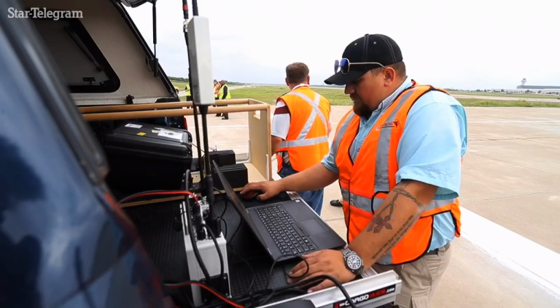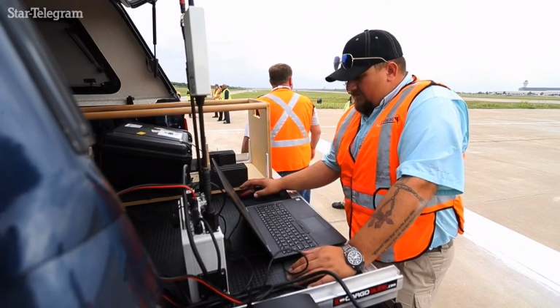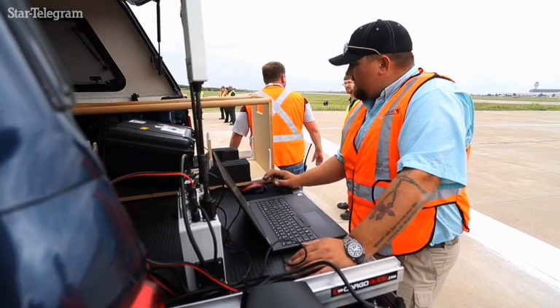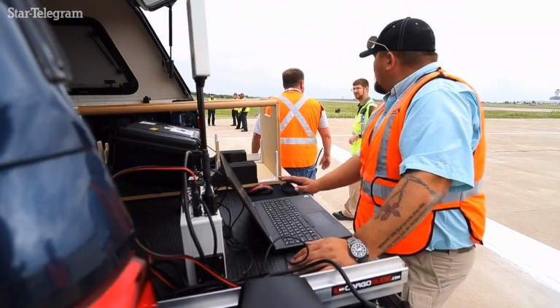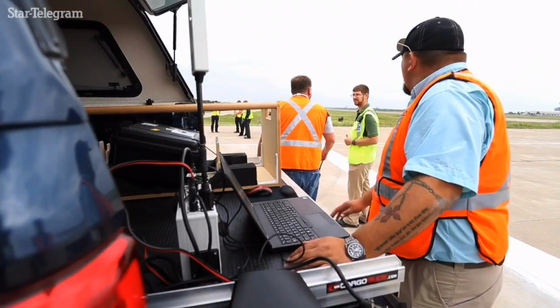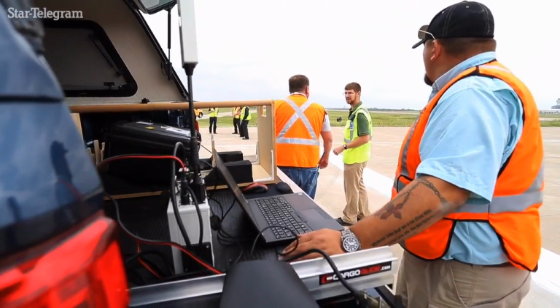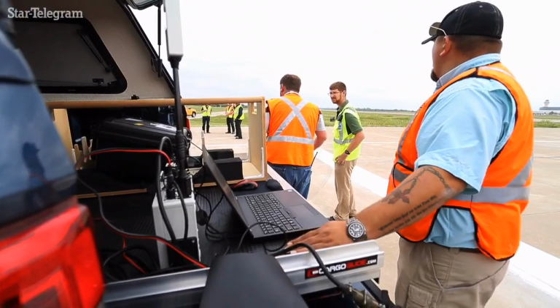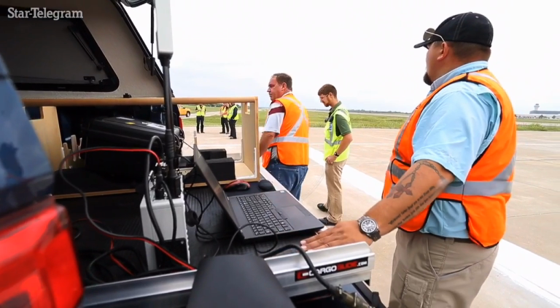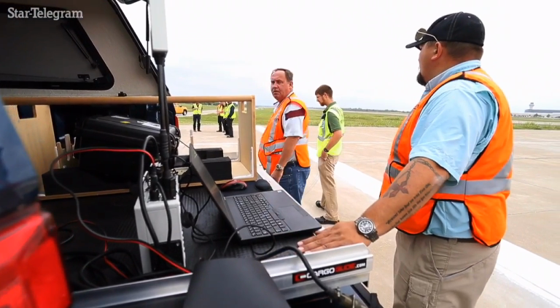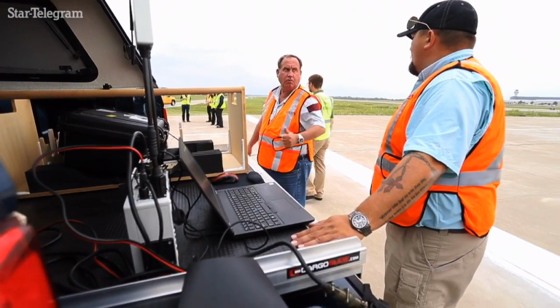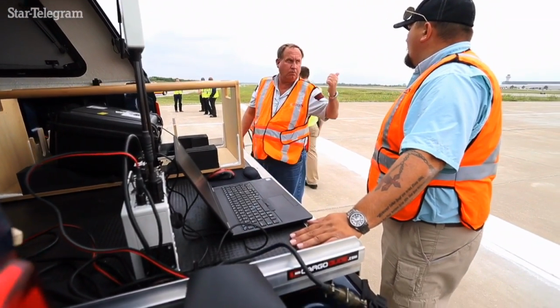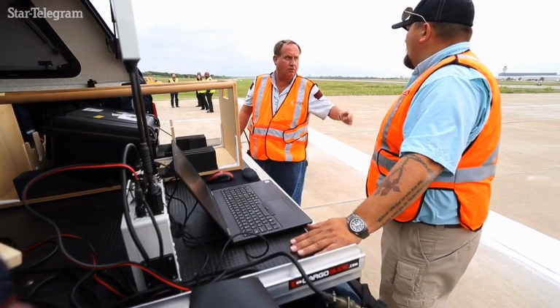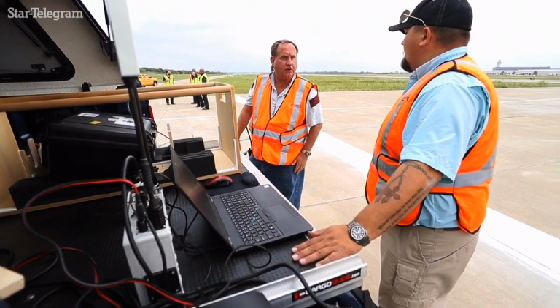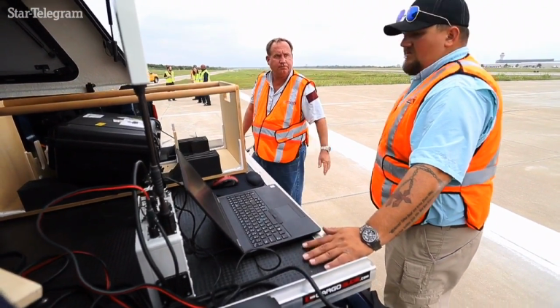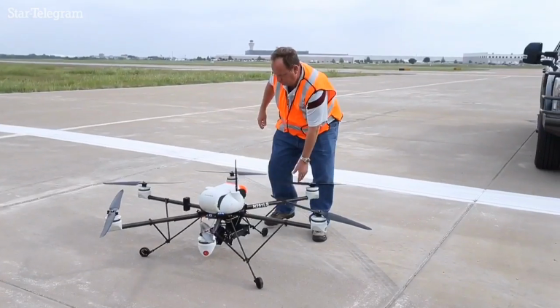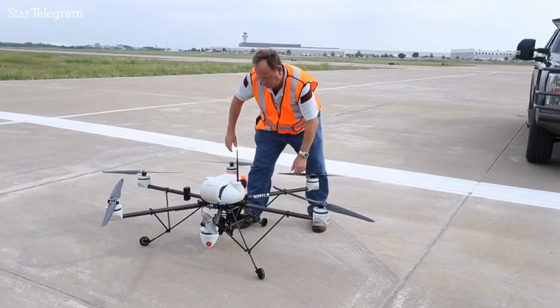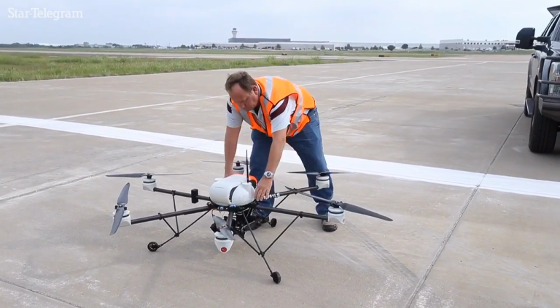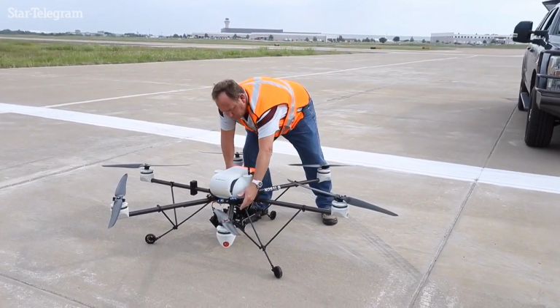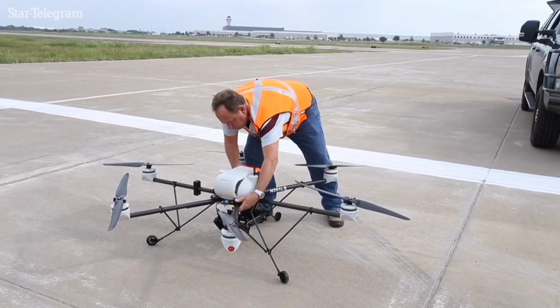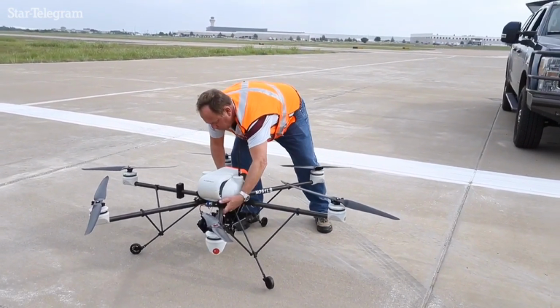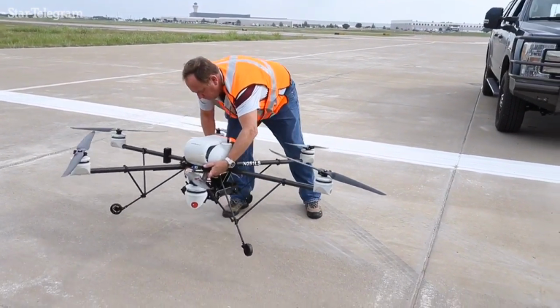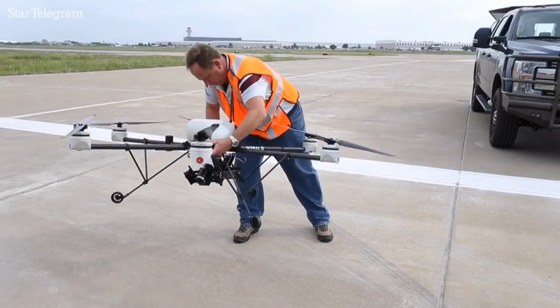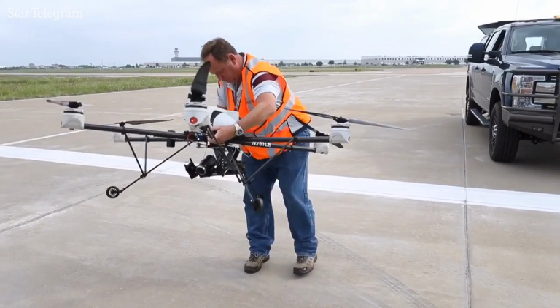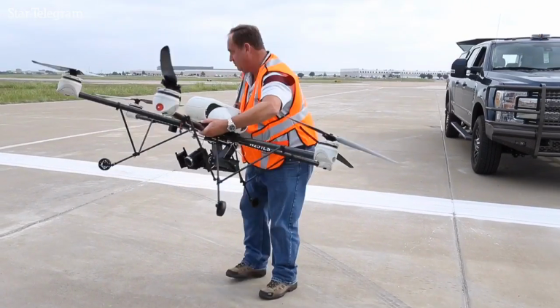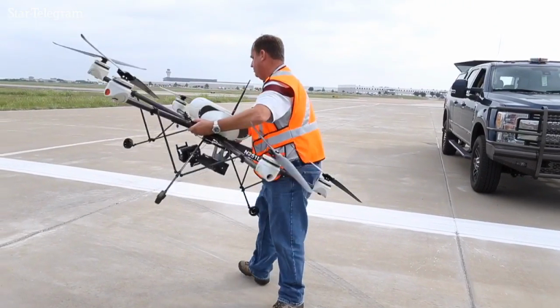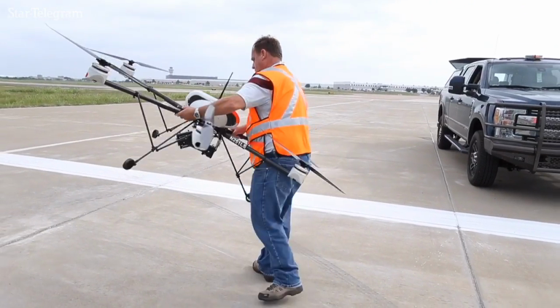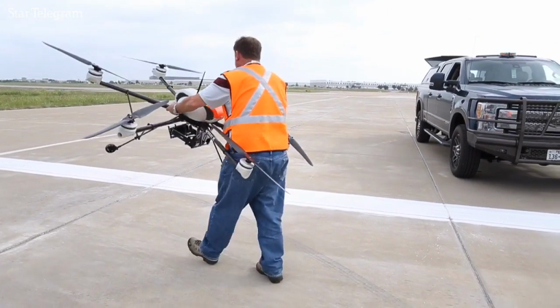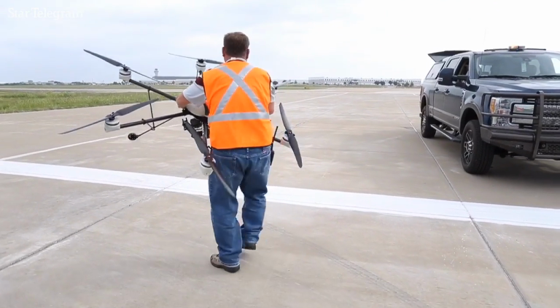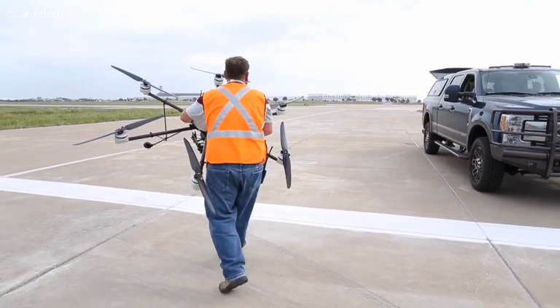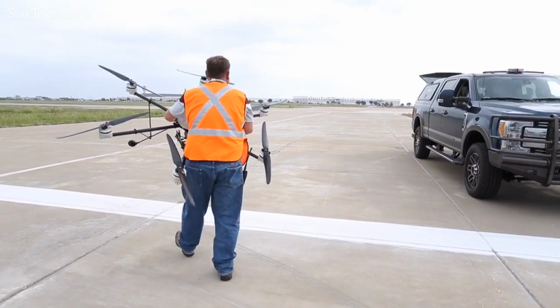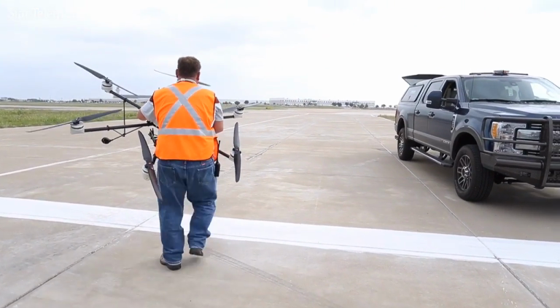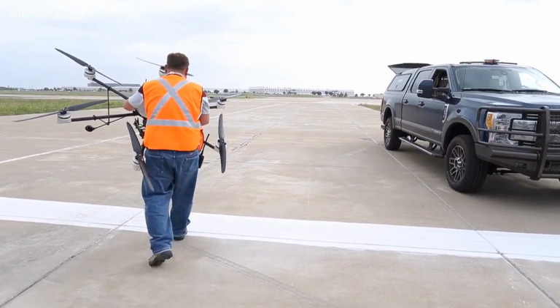You've got the runway closure, so whenever you're ready. We've designed a test that incorporates the evaluation of drones of all different sizes.